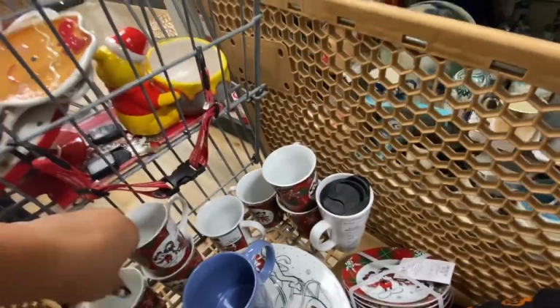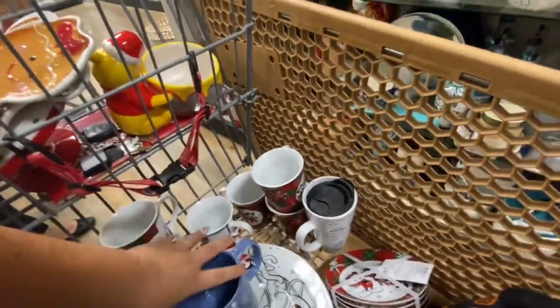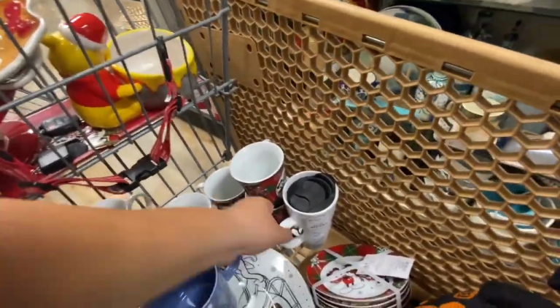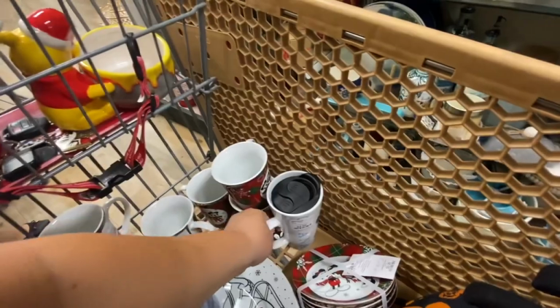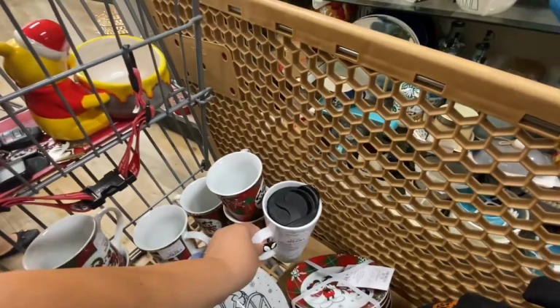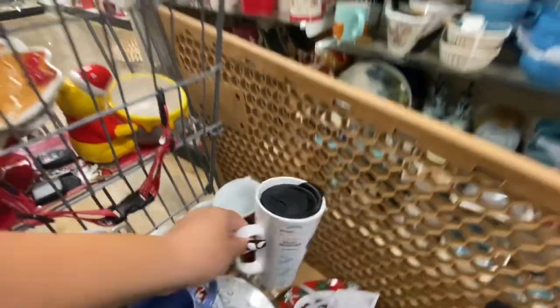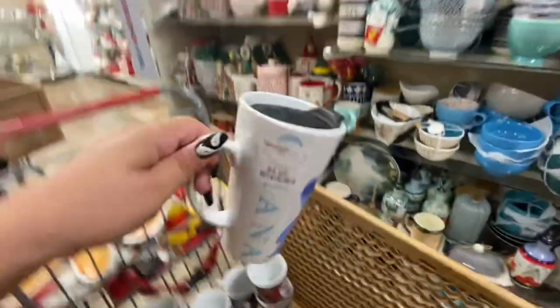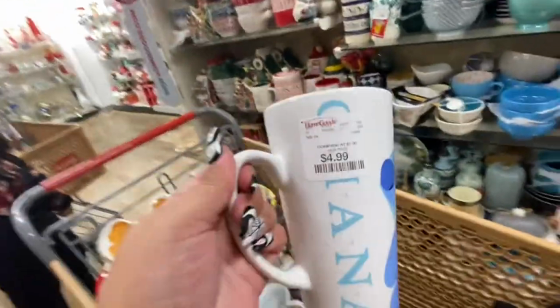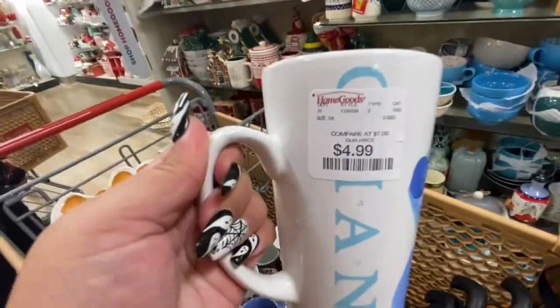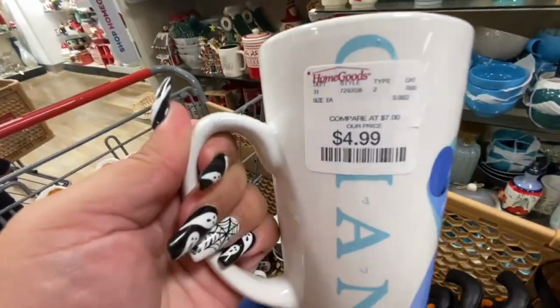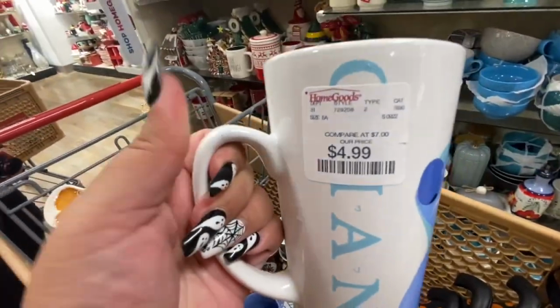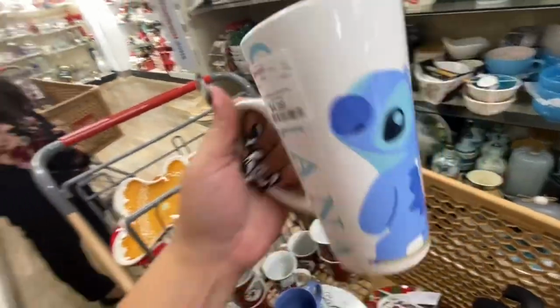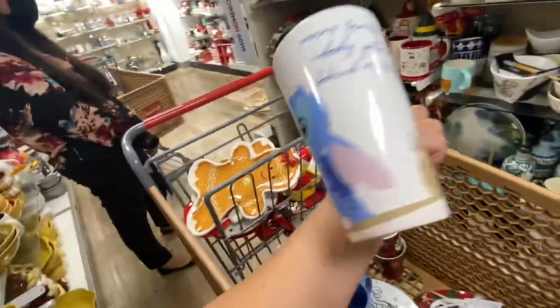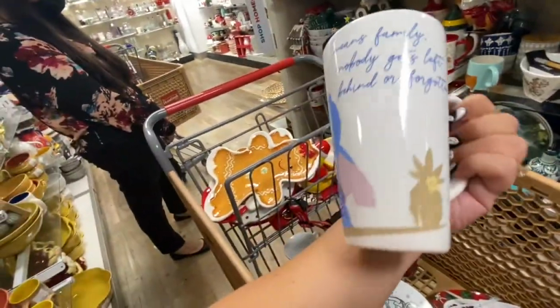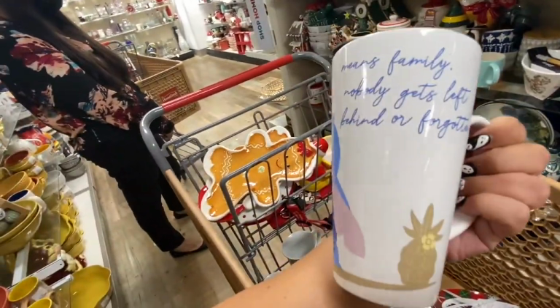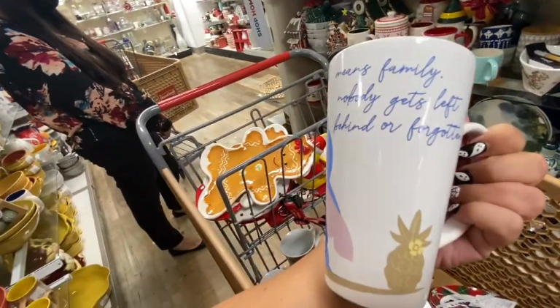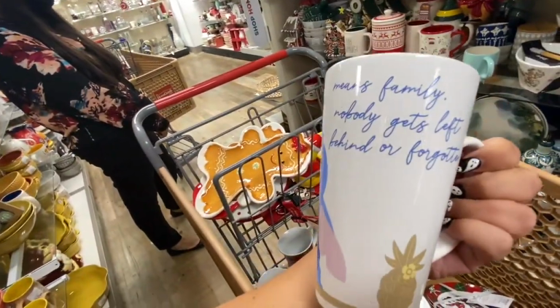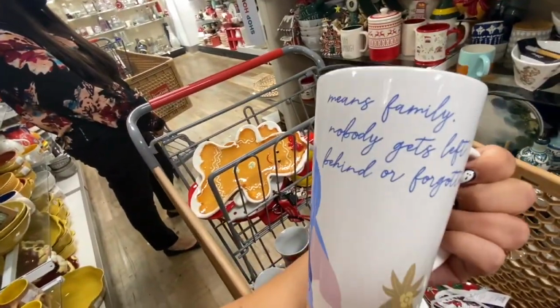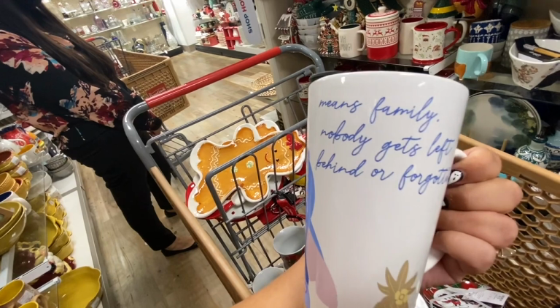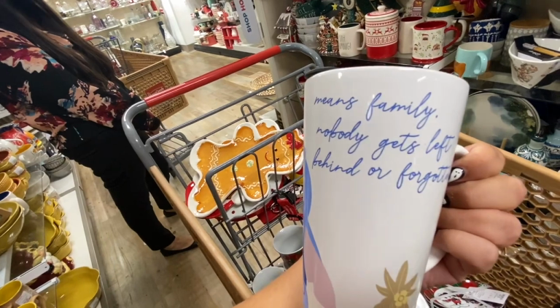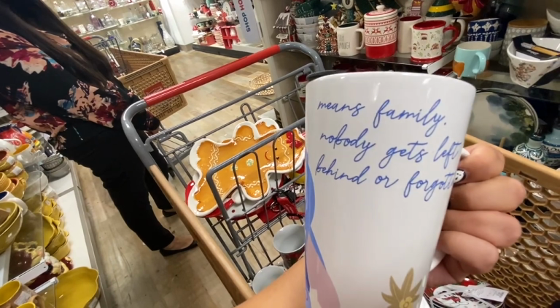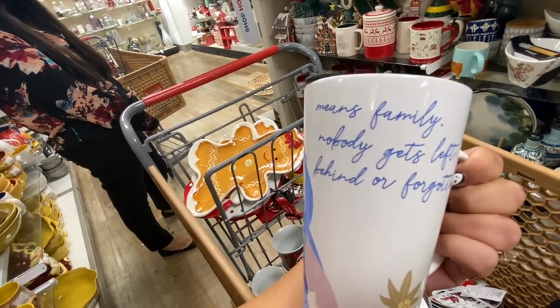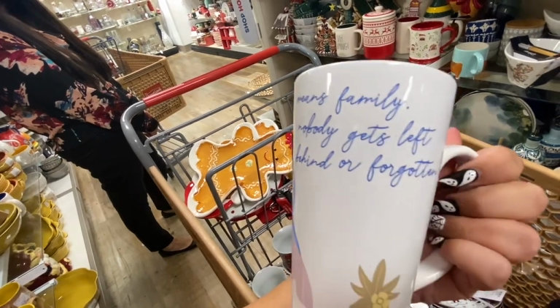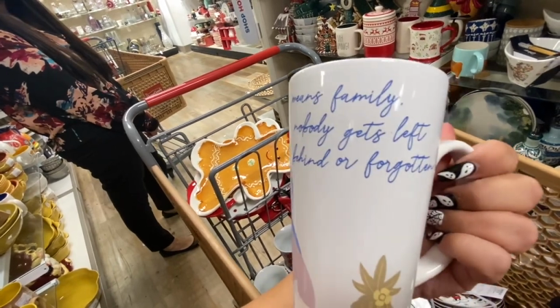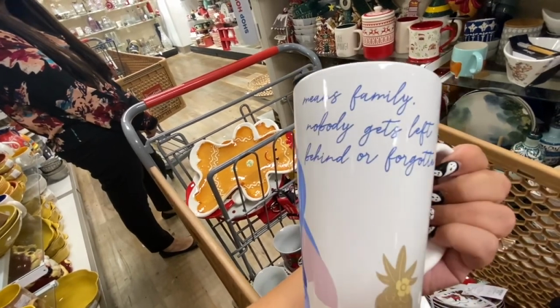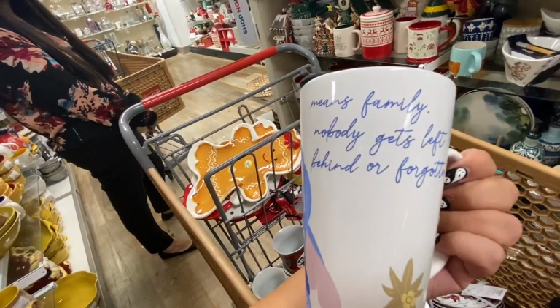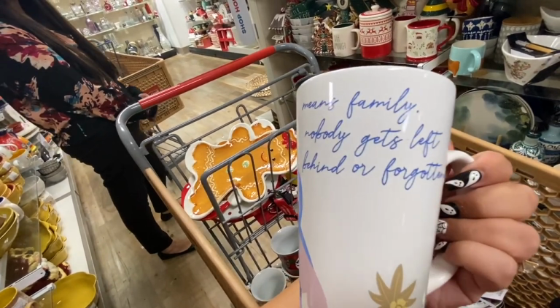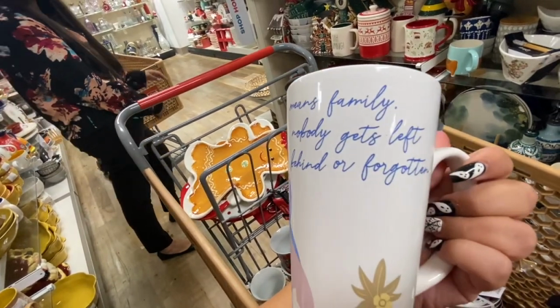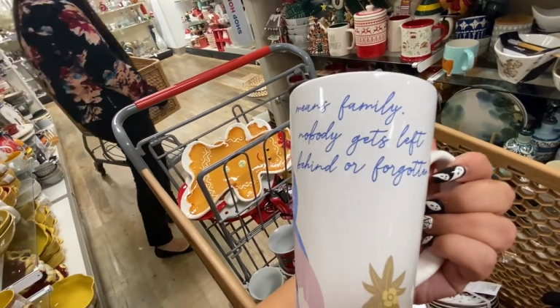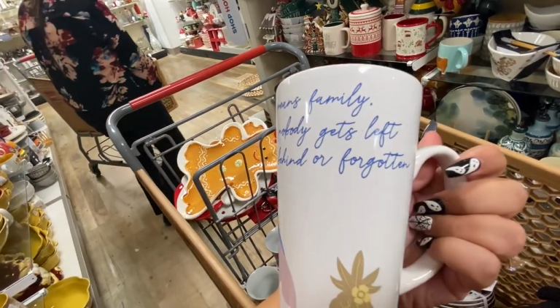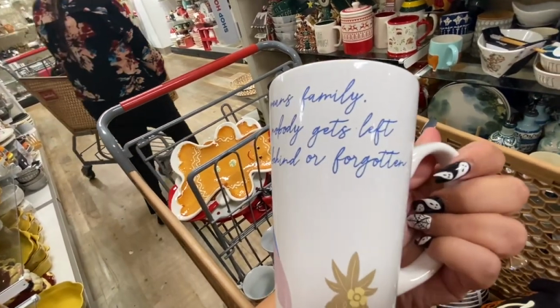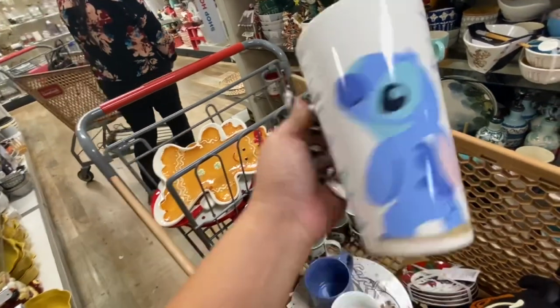I found these Stitch mugs for only $4.99 — look how cute! It says 'ohana means family, nobody gets left behind or forgotten.'